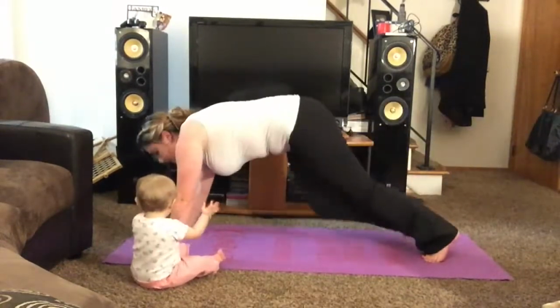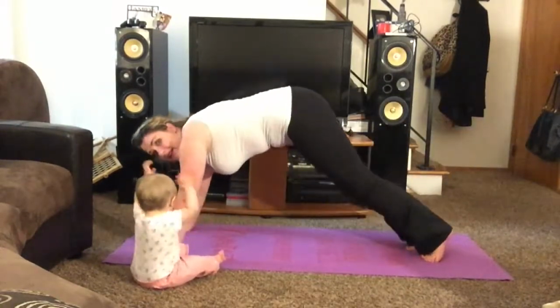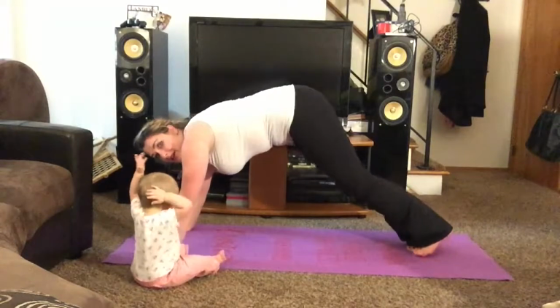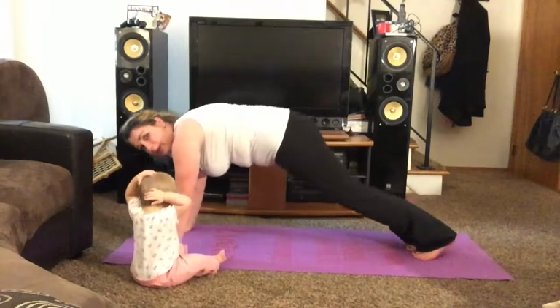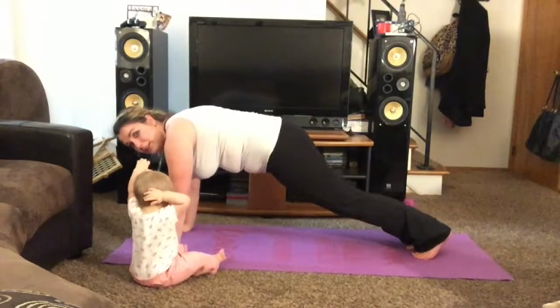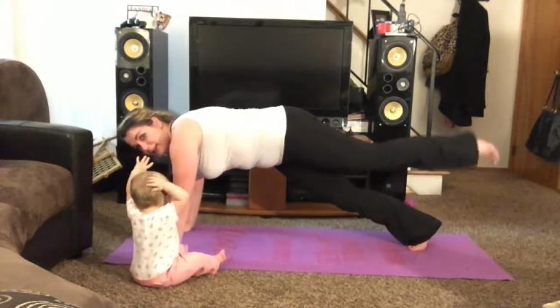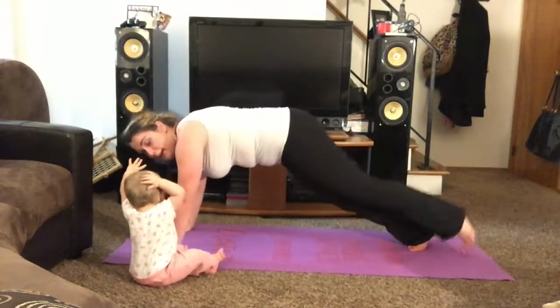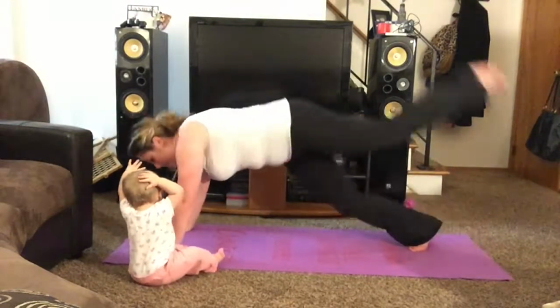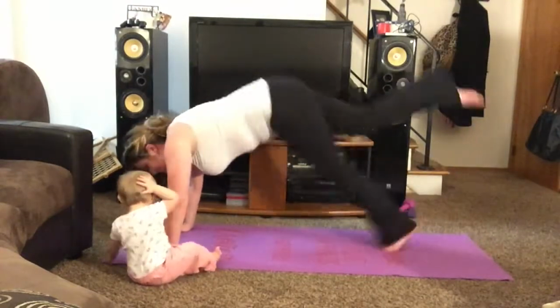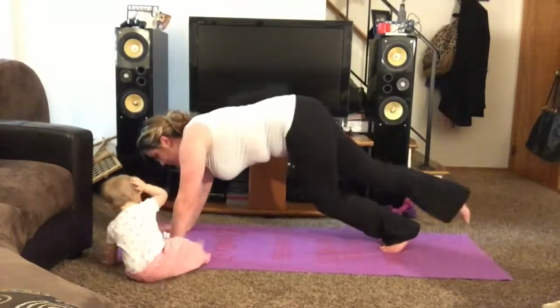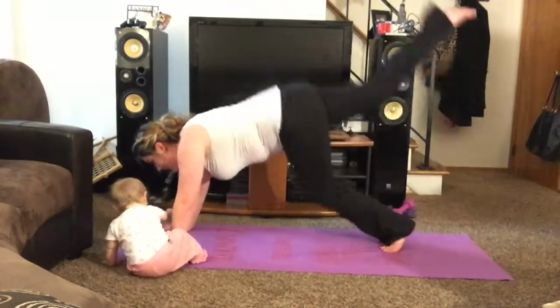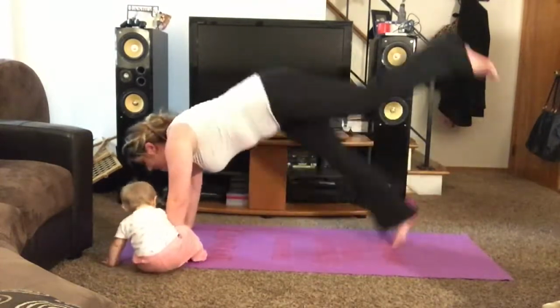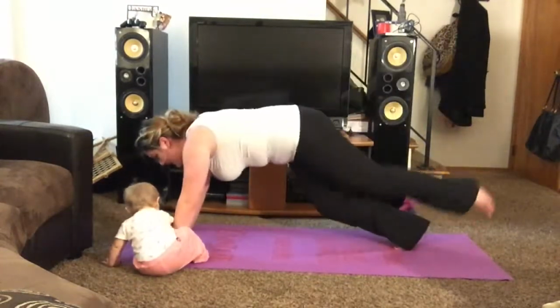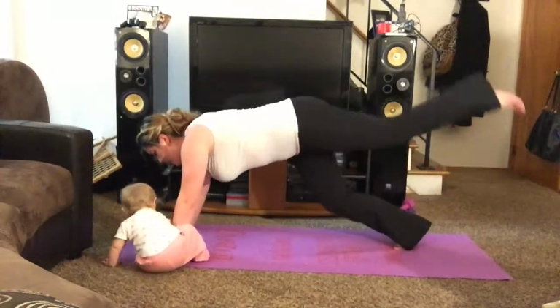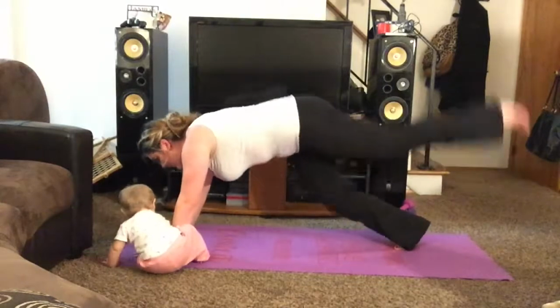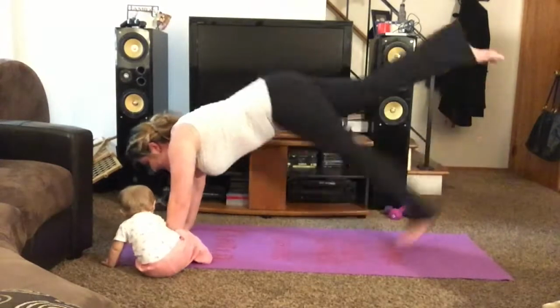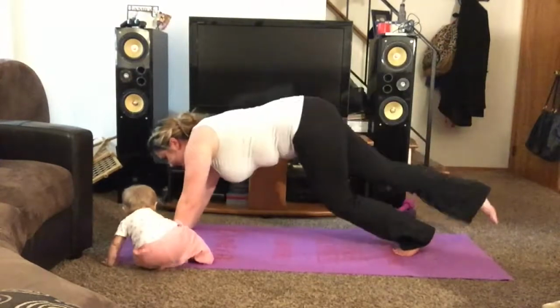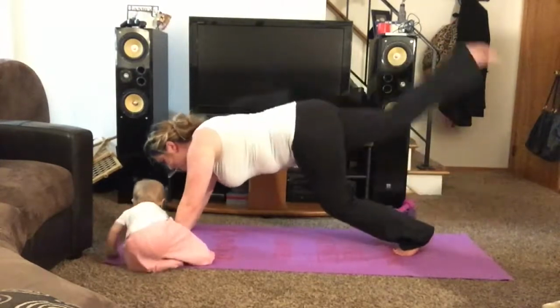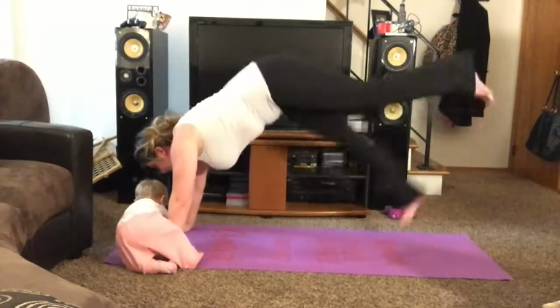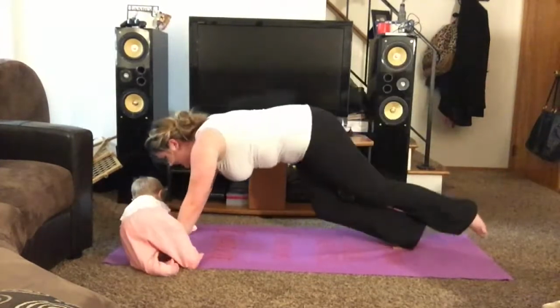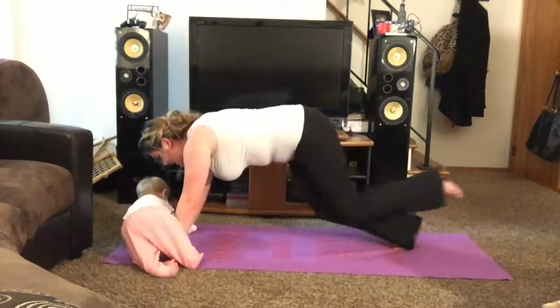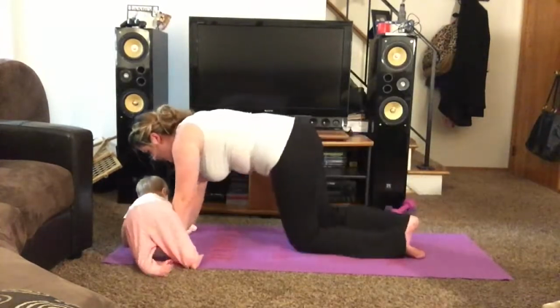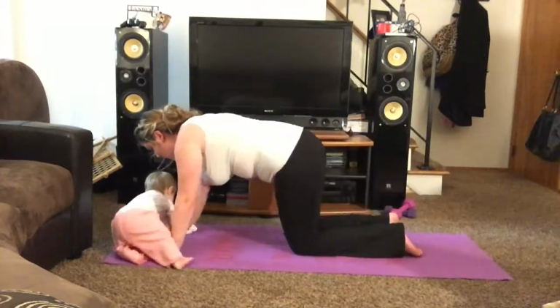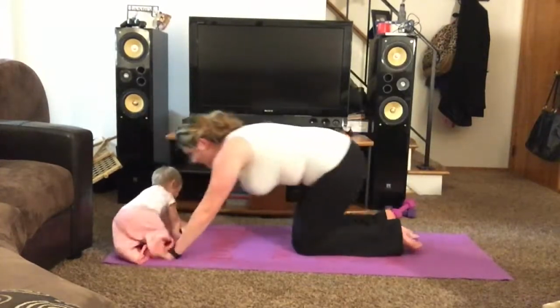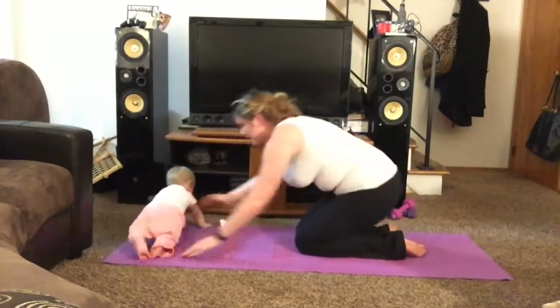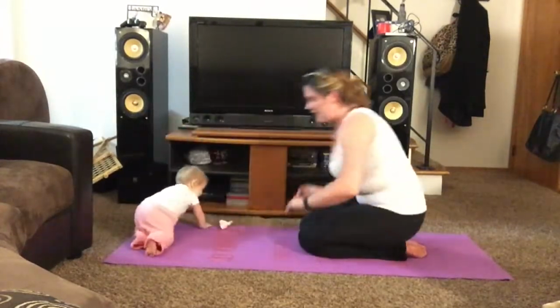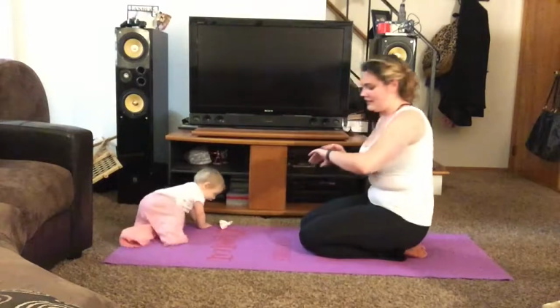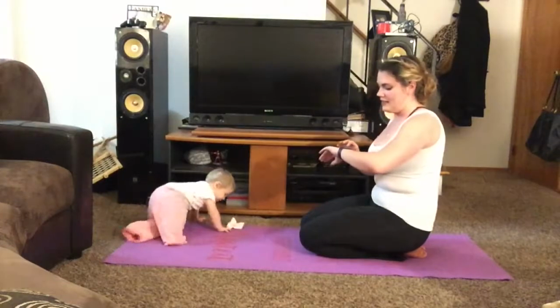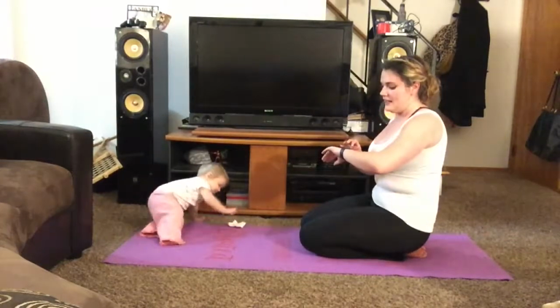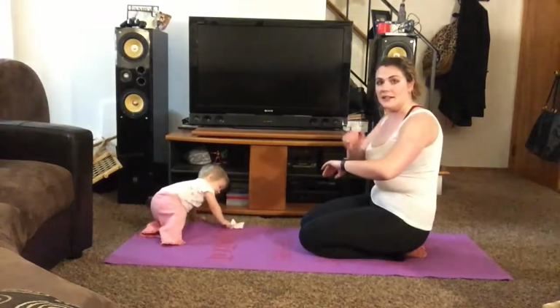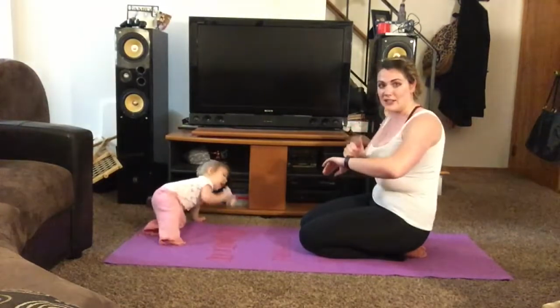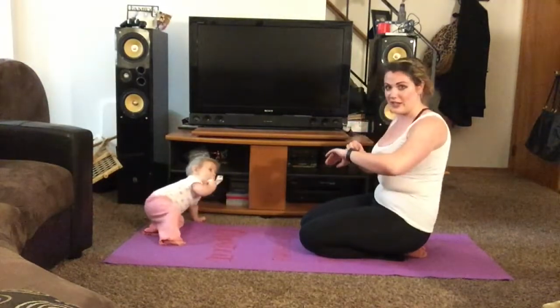Alright guys, we have a few more seconds. That's 30. Good job.